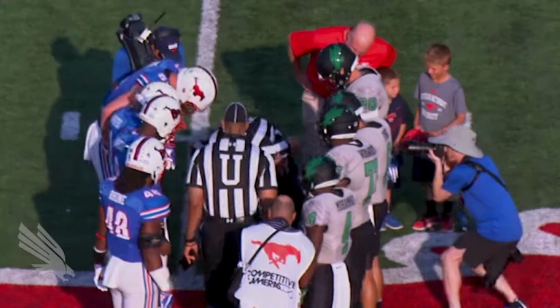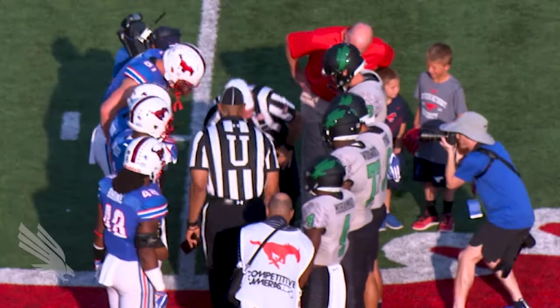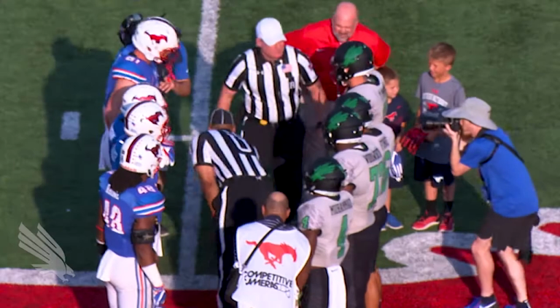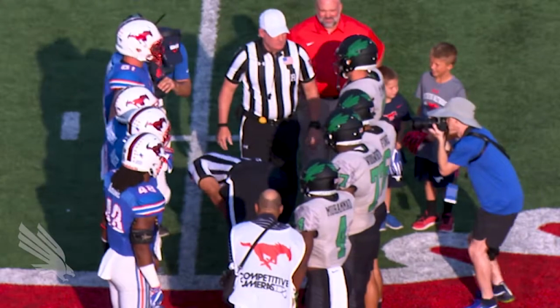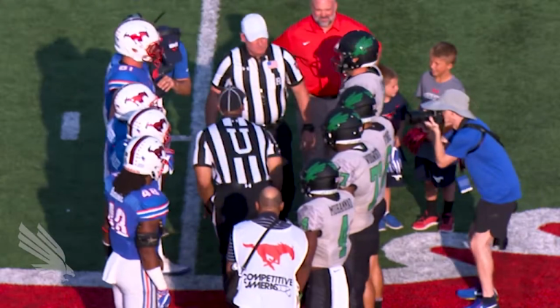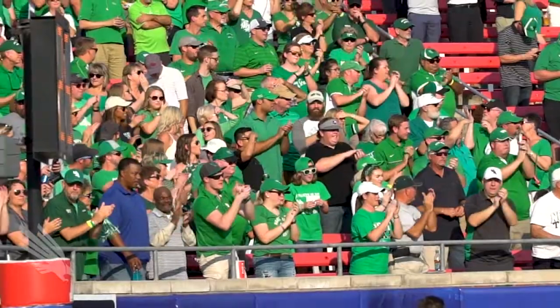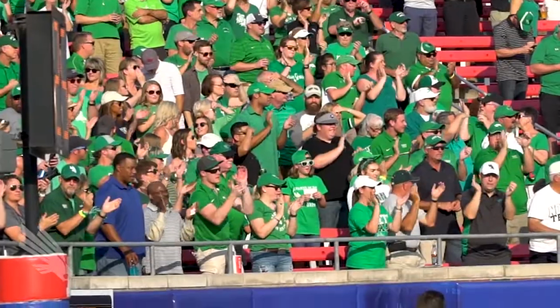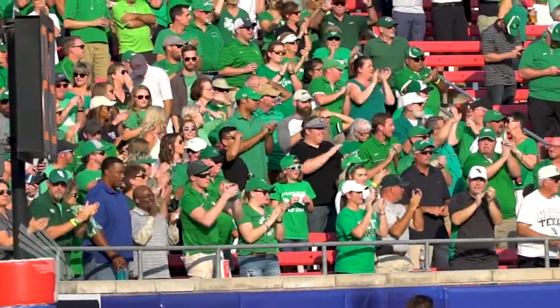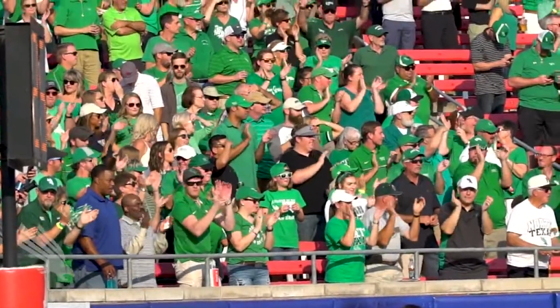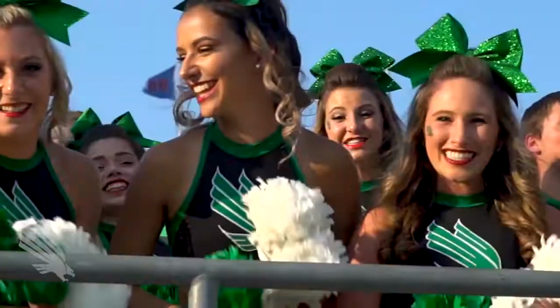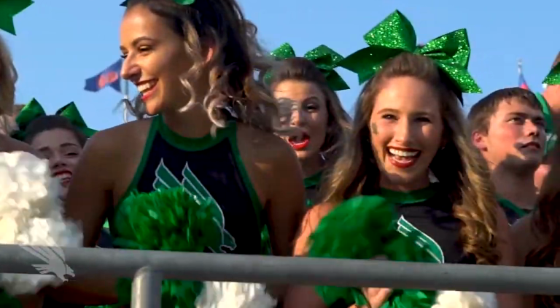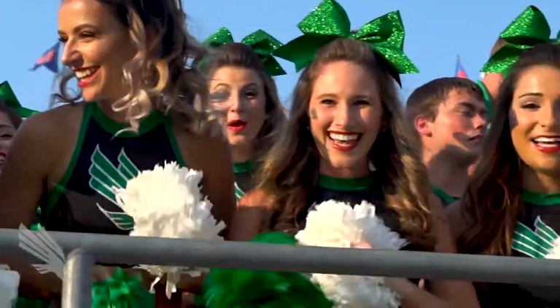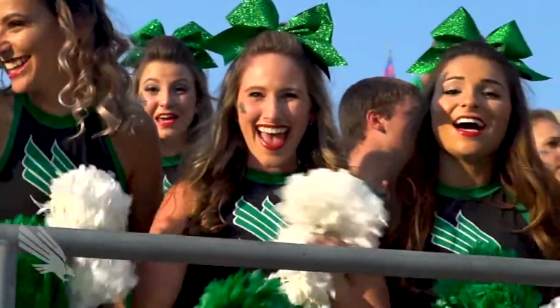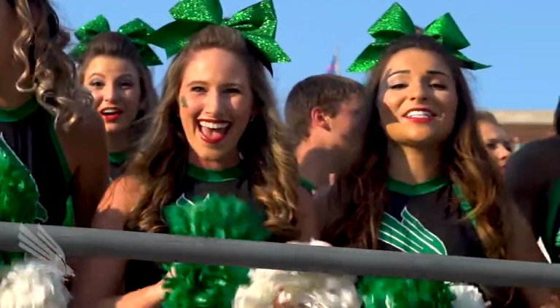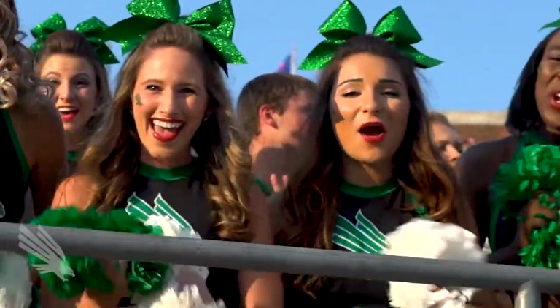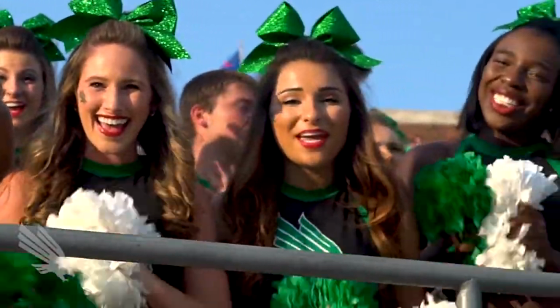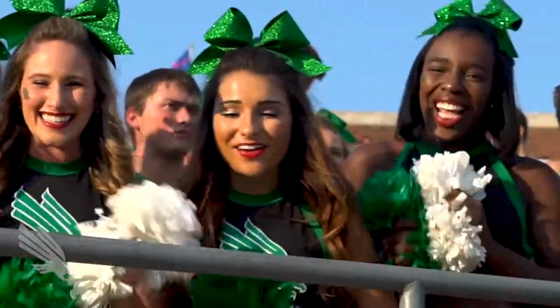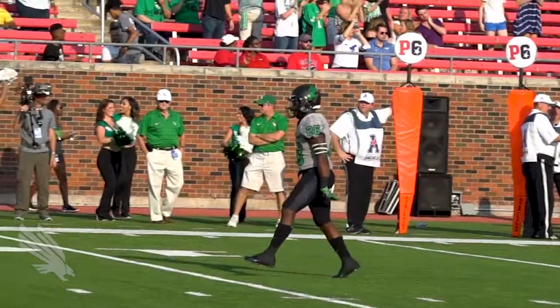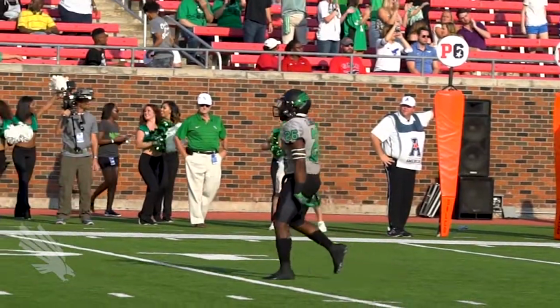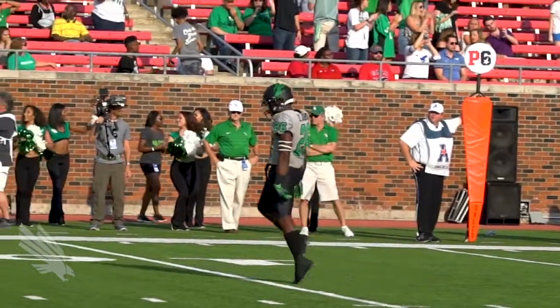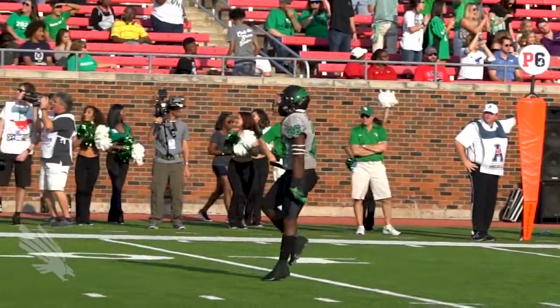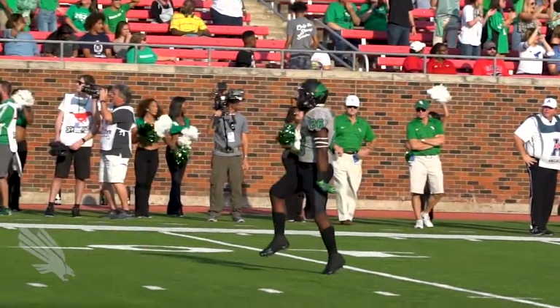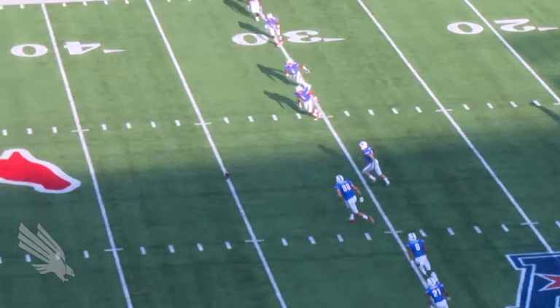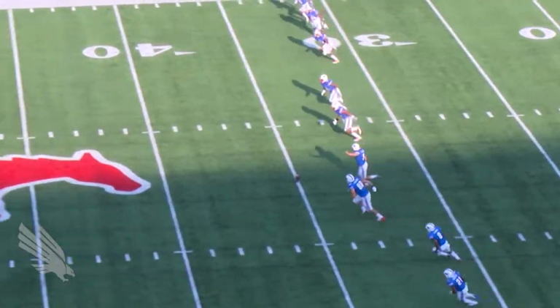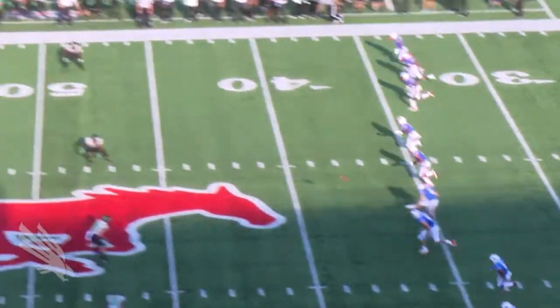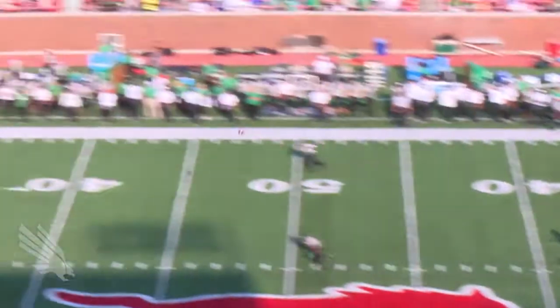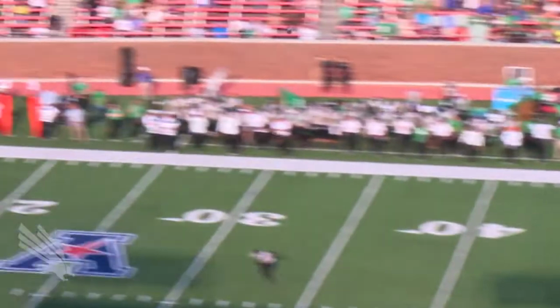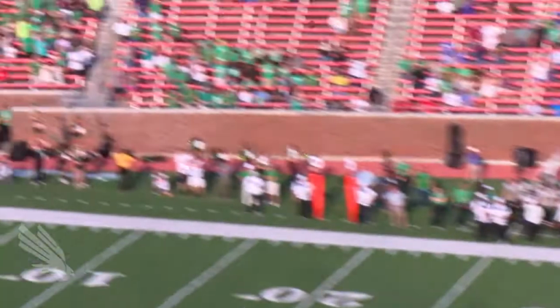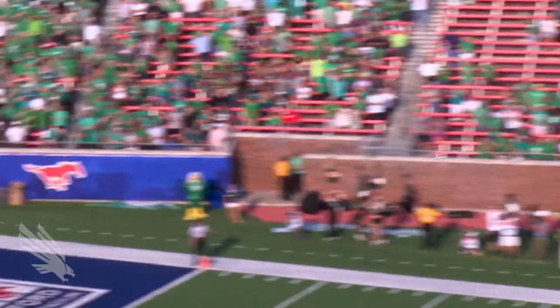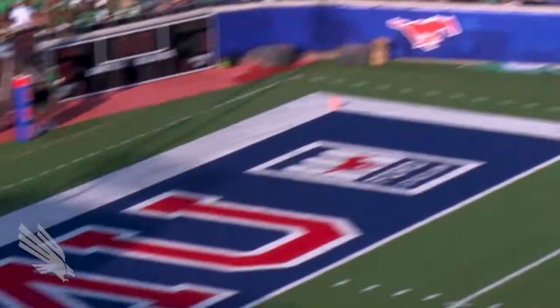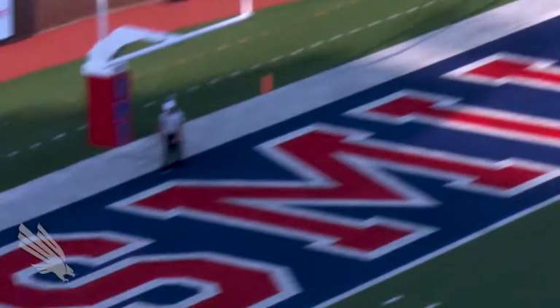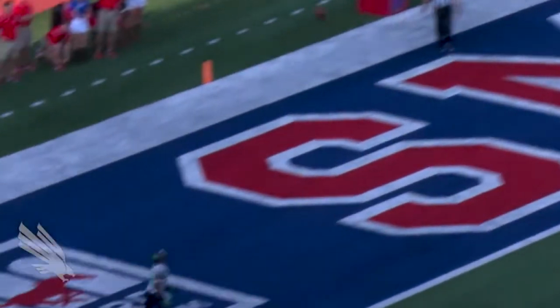Tails it is. We want the ball. North Texas wants the ball, which means Mason Fine and Jeffrey Wilson and company will be going left to right, north to south in the first quarter here at Gerald J. Ford Stadium.